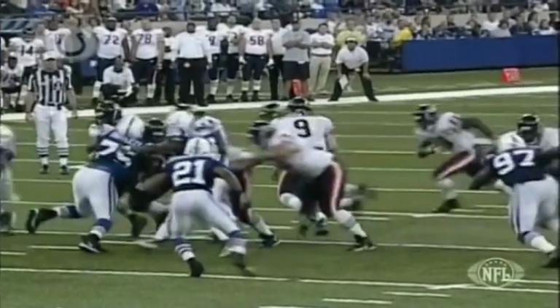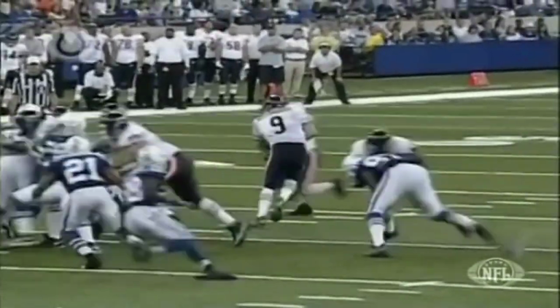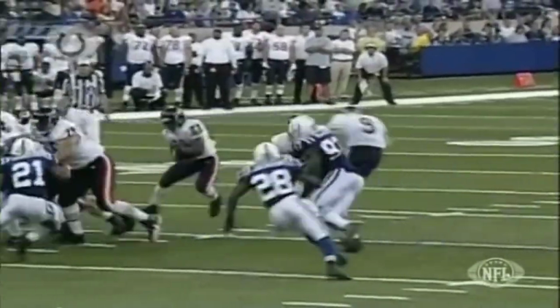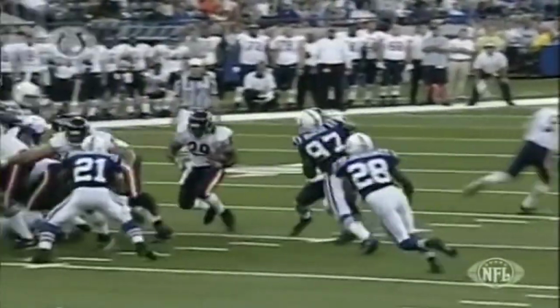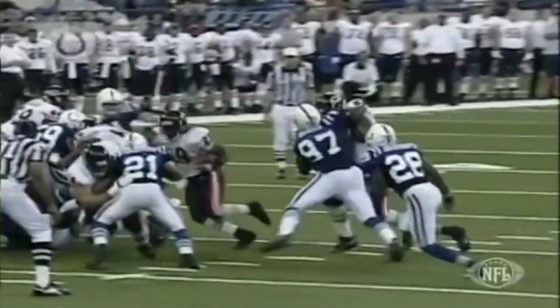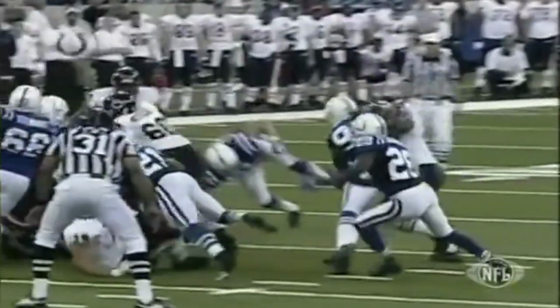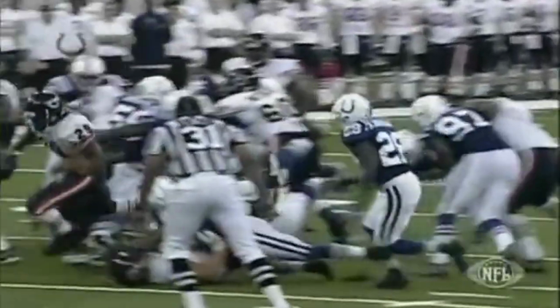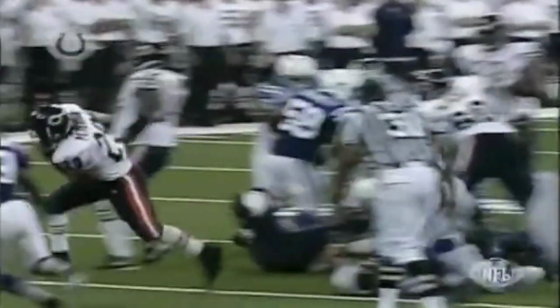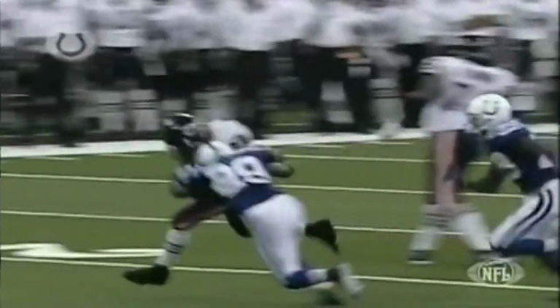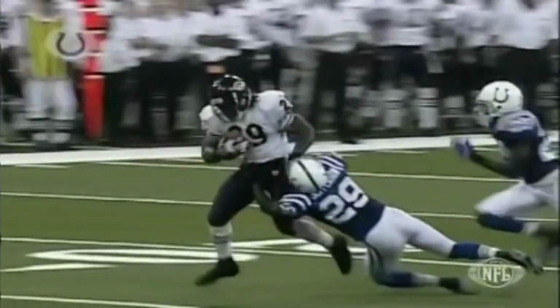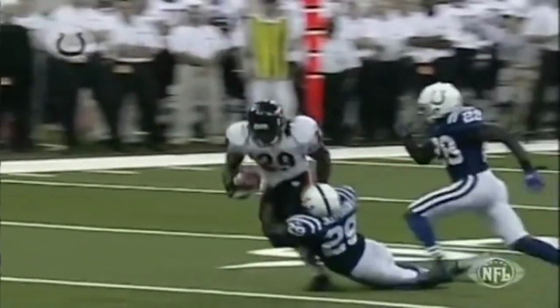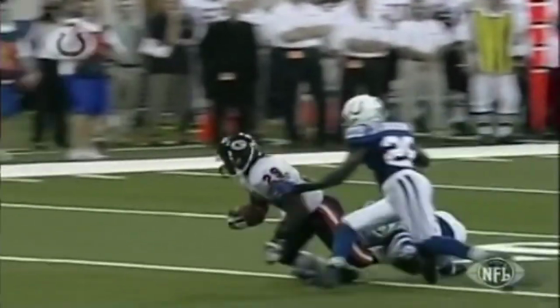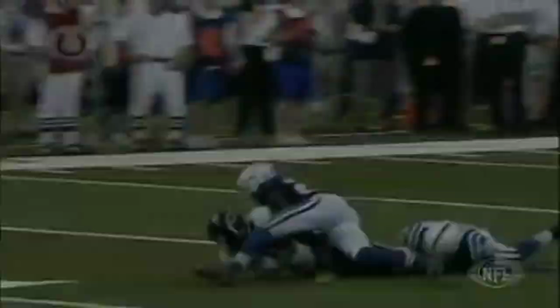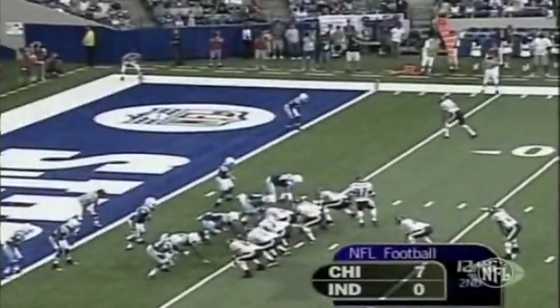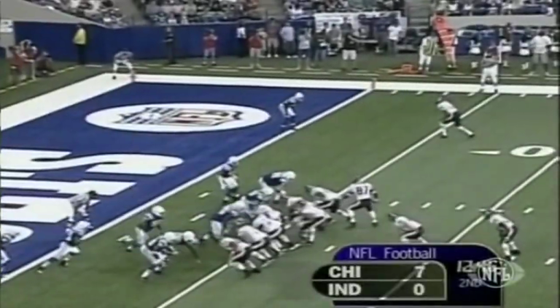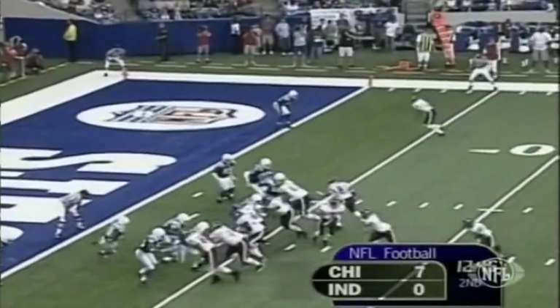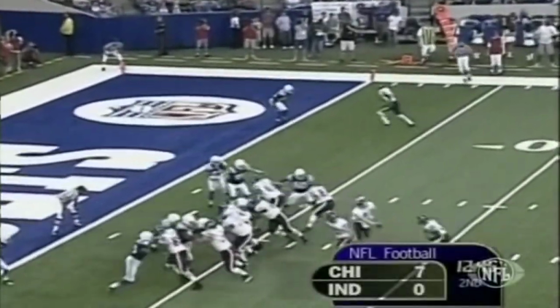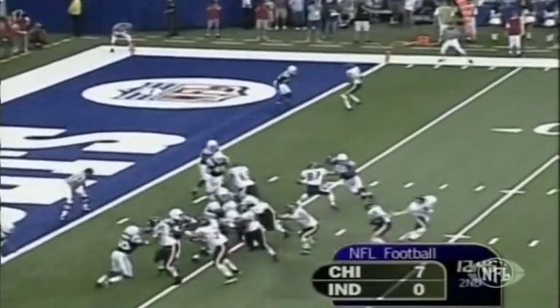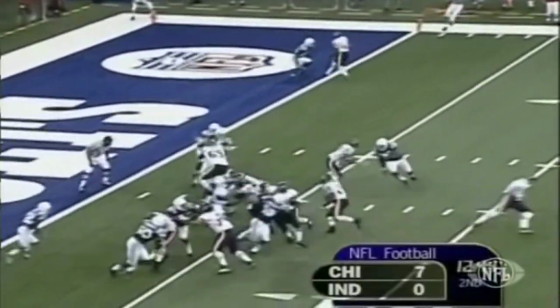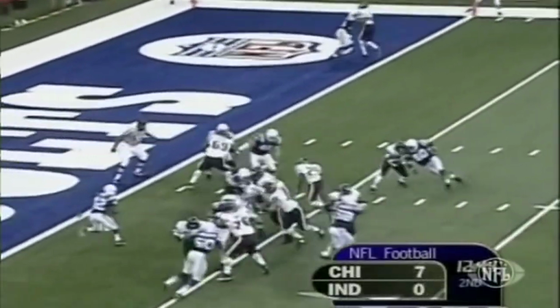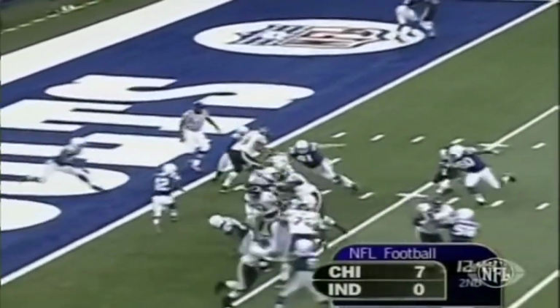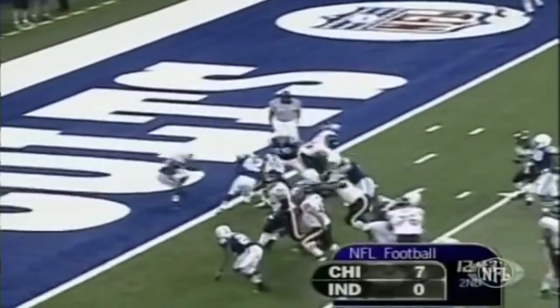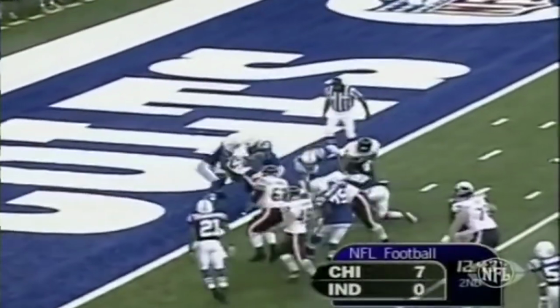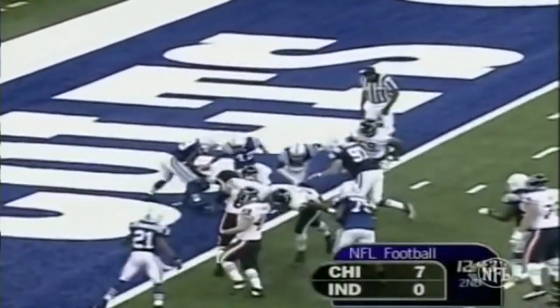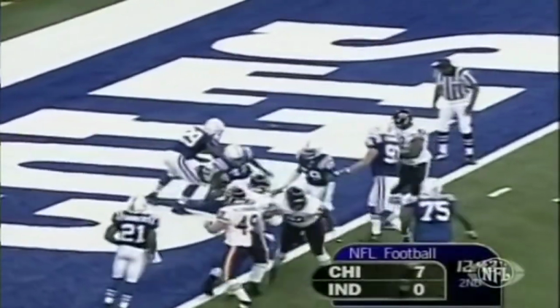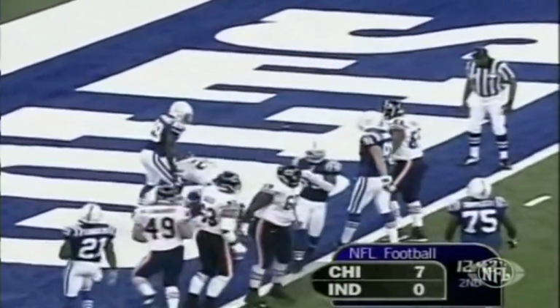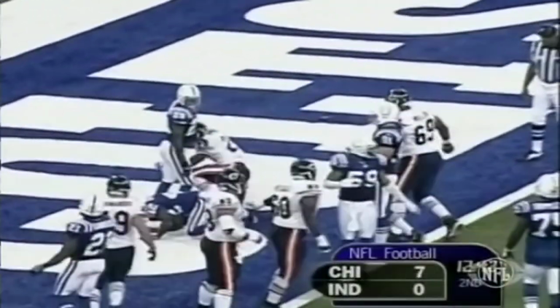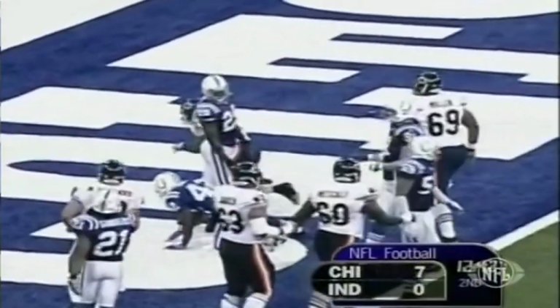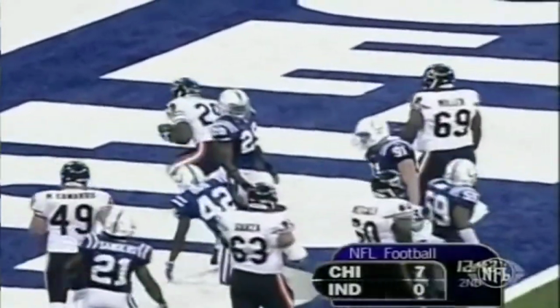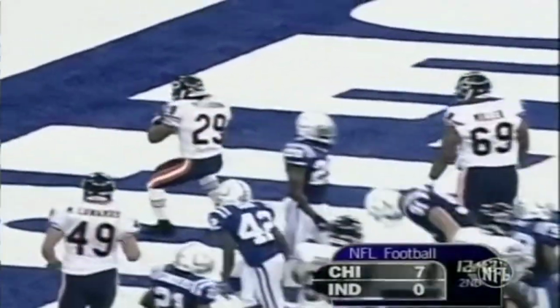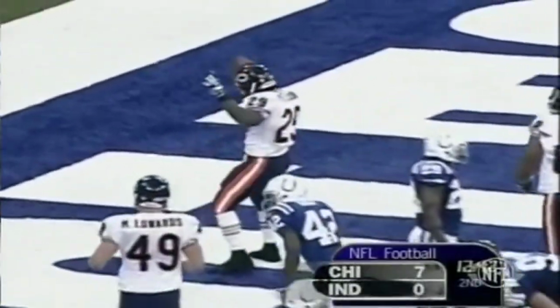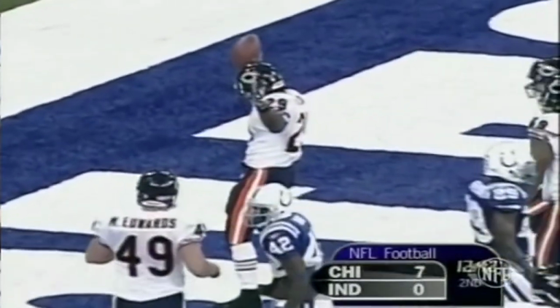When you're giving up yardage right up the gut, that's a nice job by the interior line of the Bears. They give to Peterson and he easily scores the touchdown.